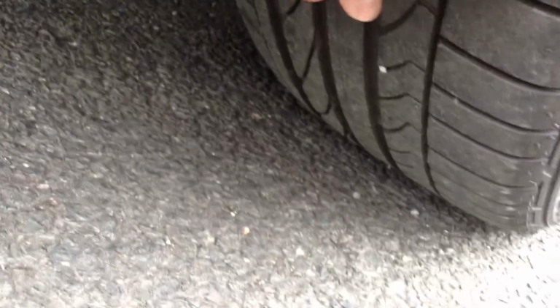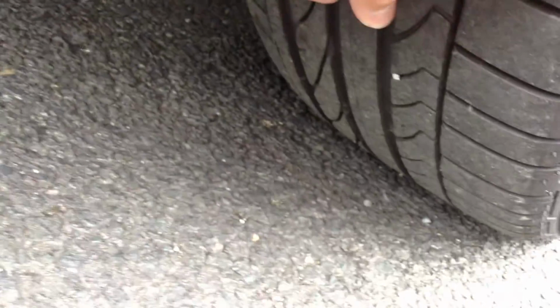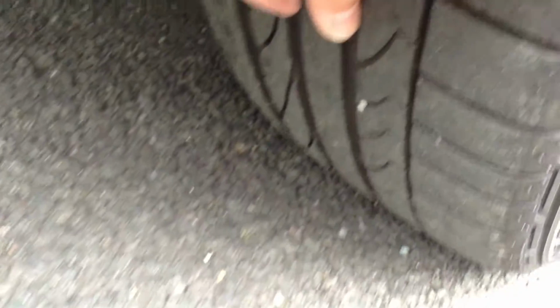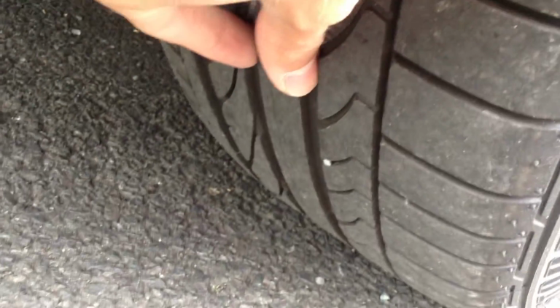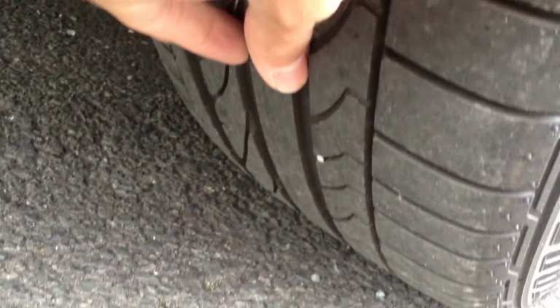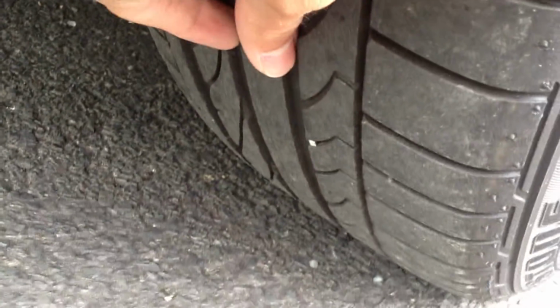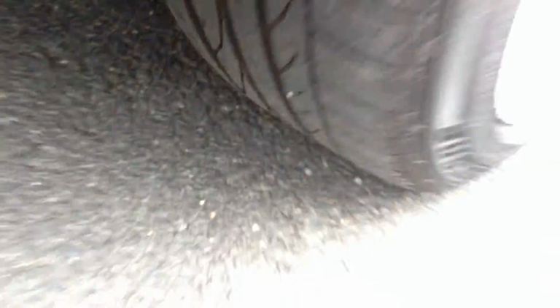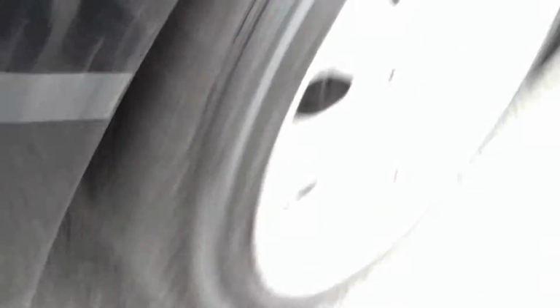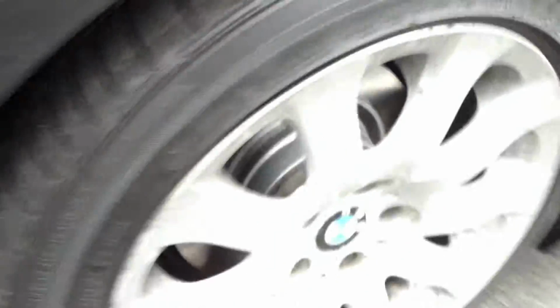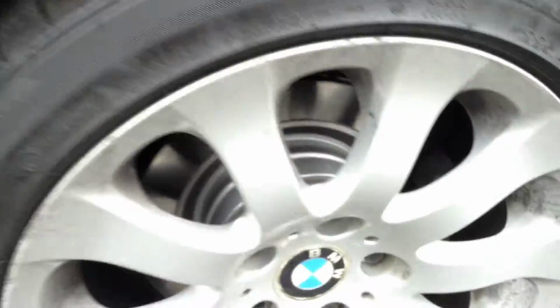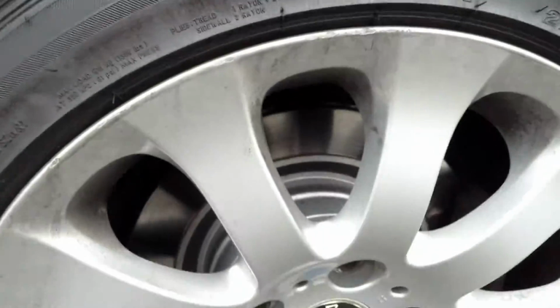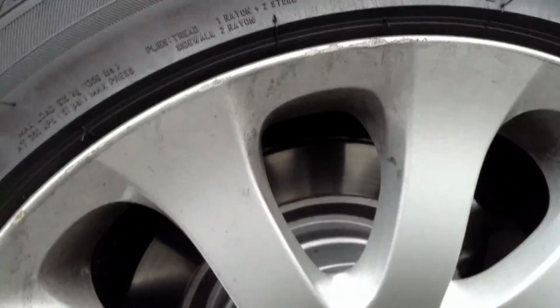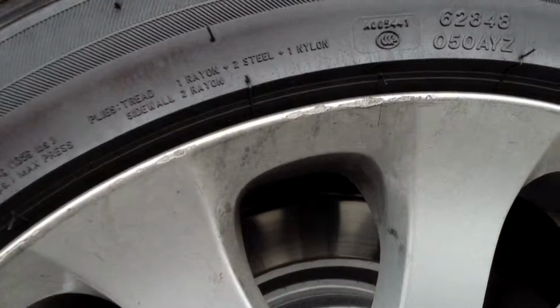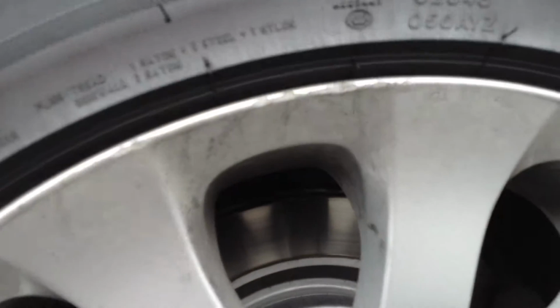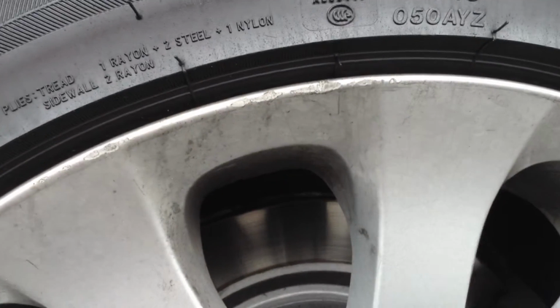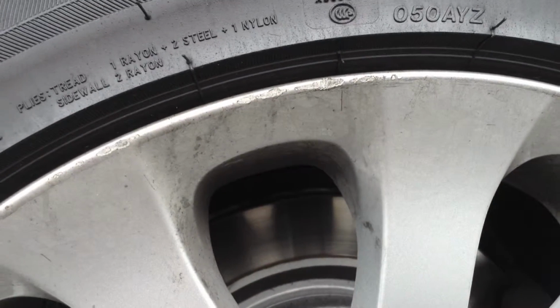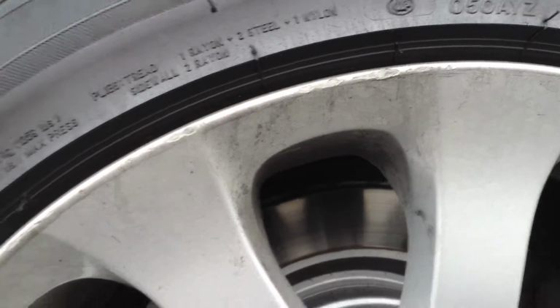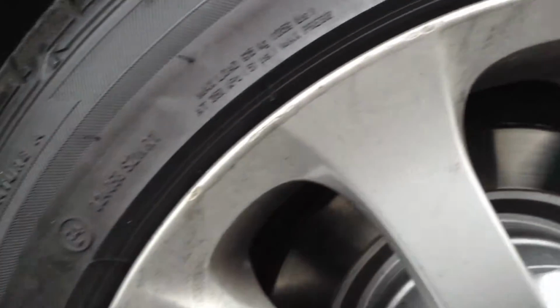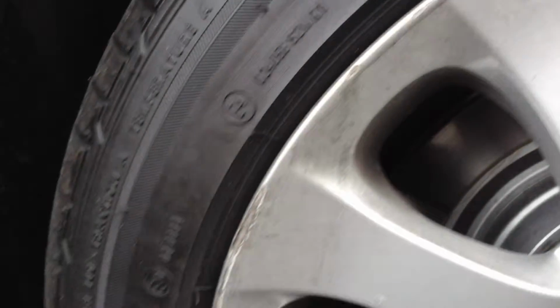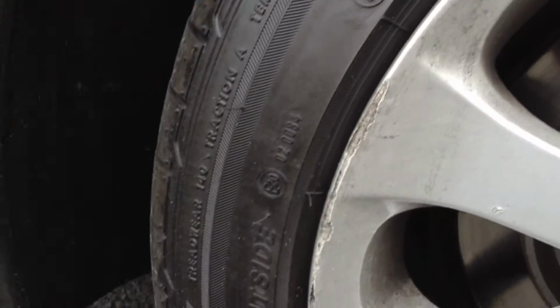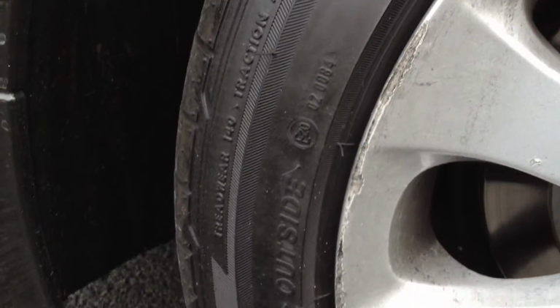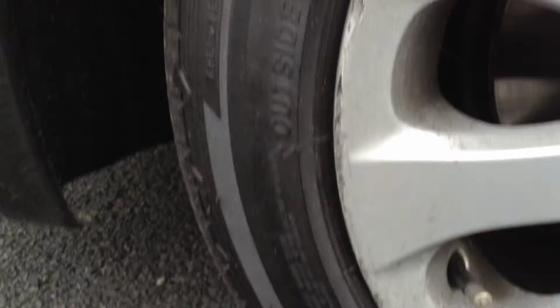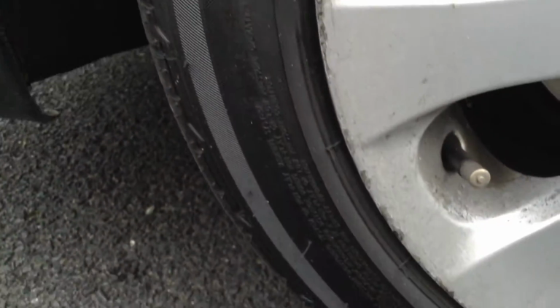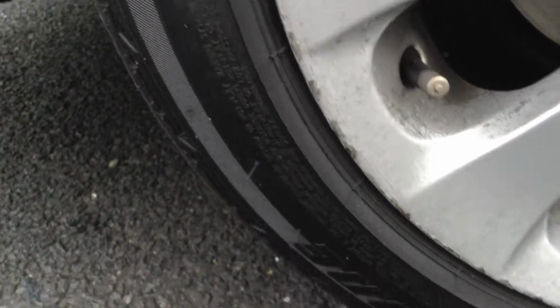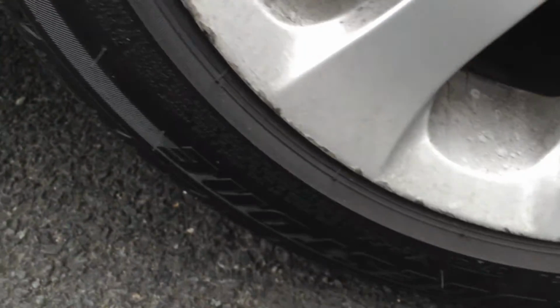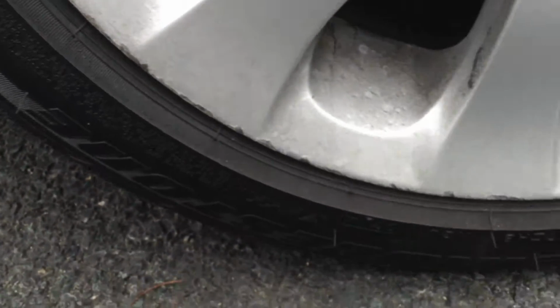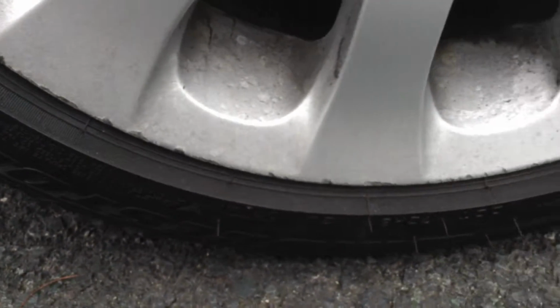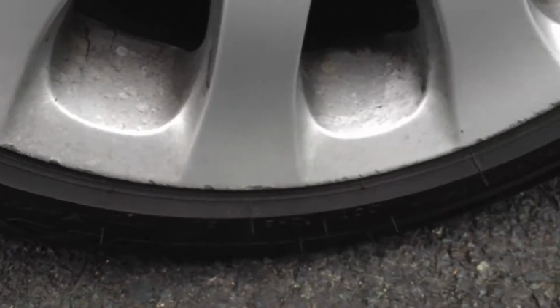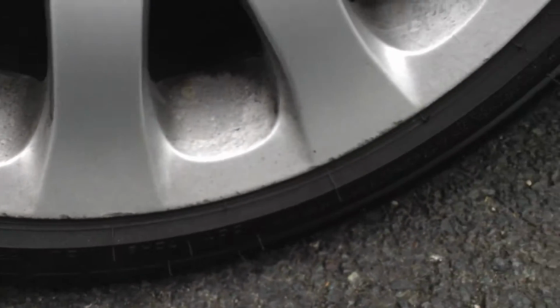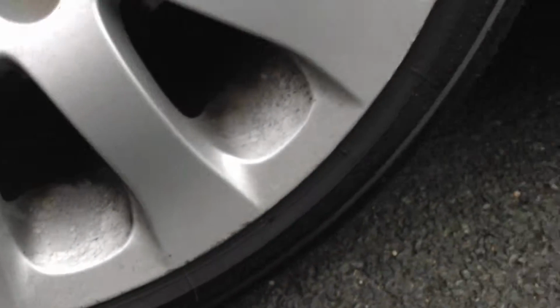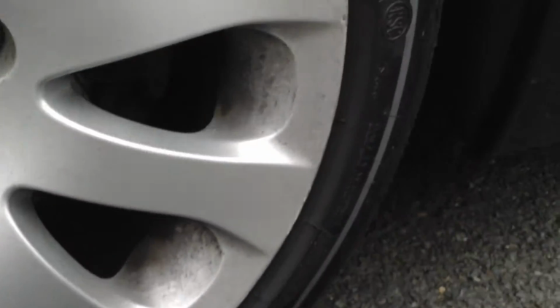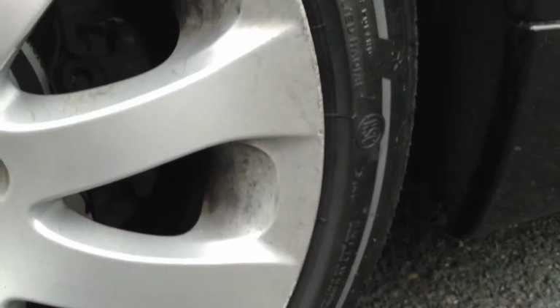Rear tyre again has easily a good 5 to 6mm of tread. Looking at the rear alloy — again you have got some curbing around the majority of the alloy, so it is going to require a refurb.